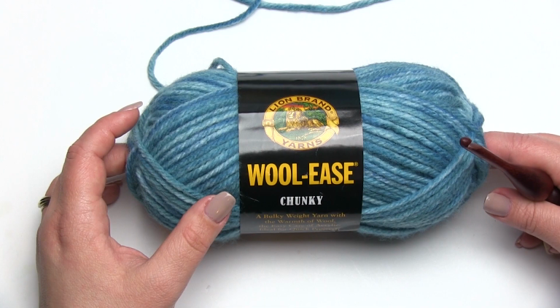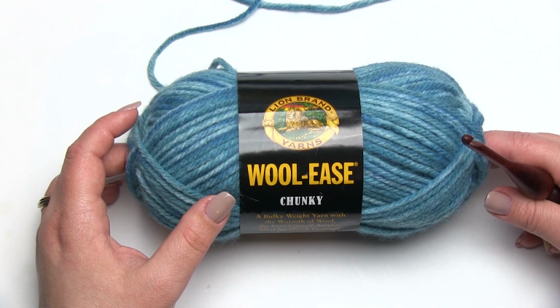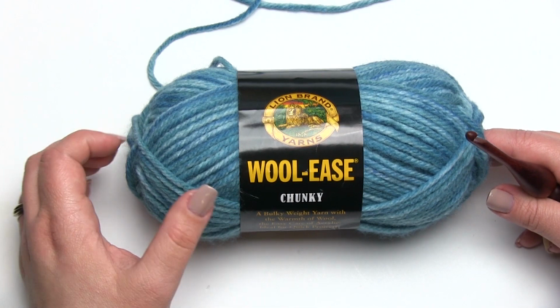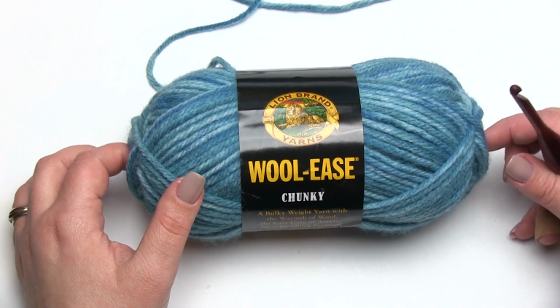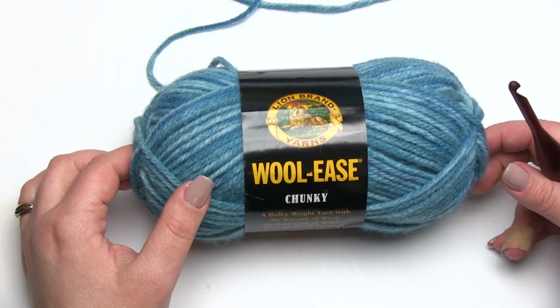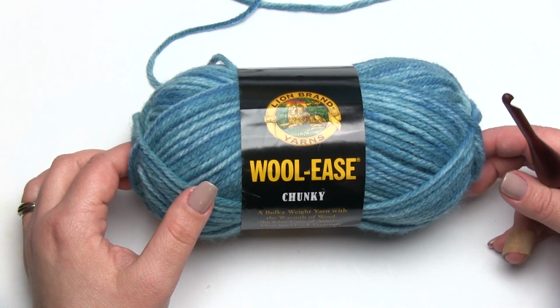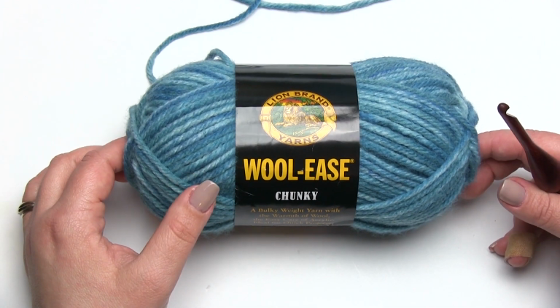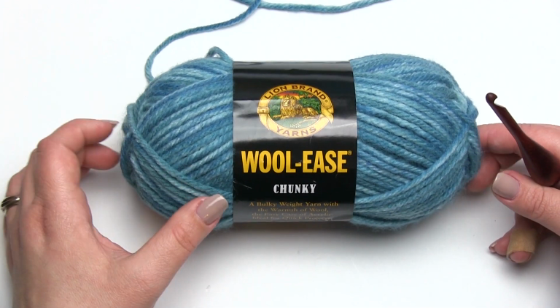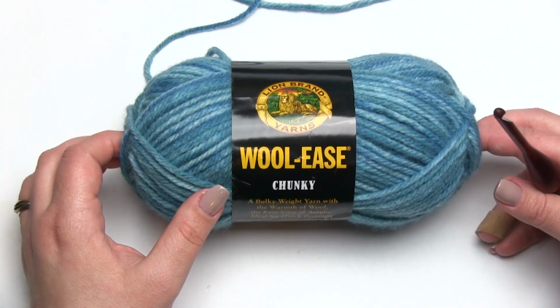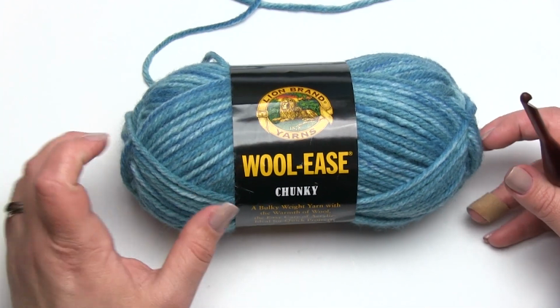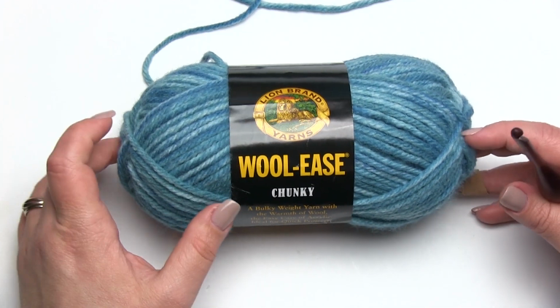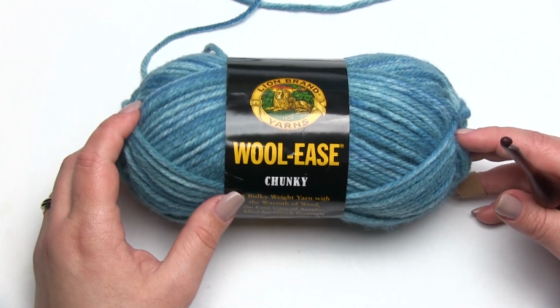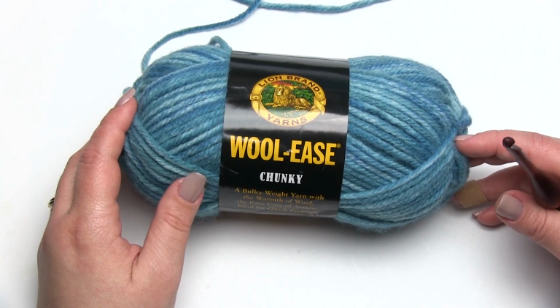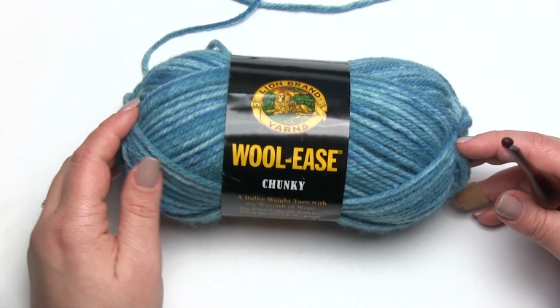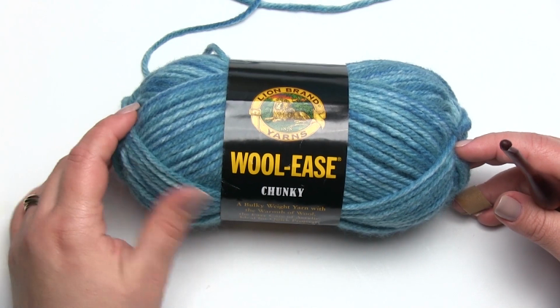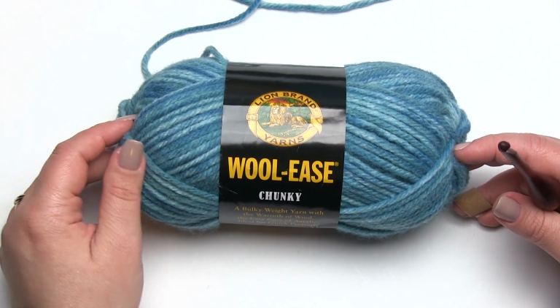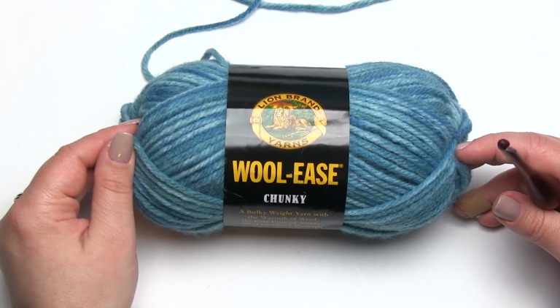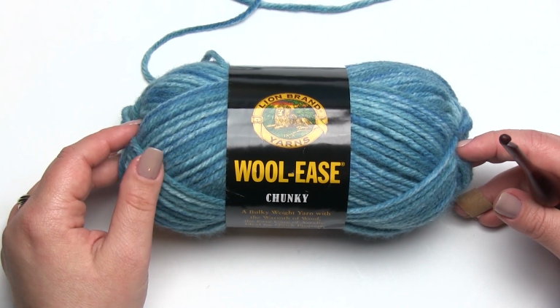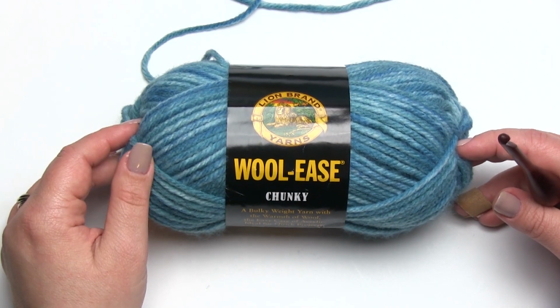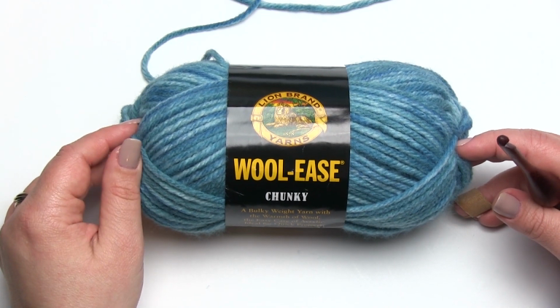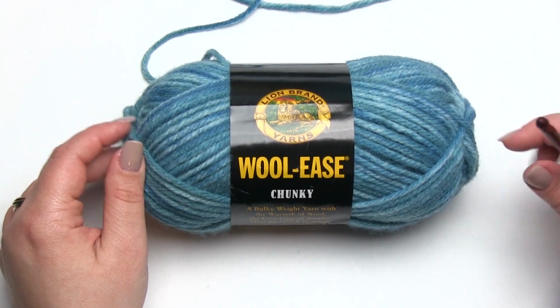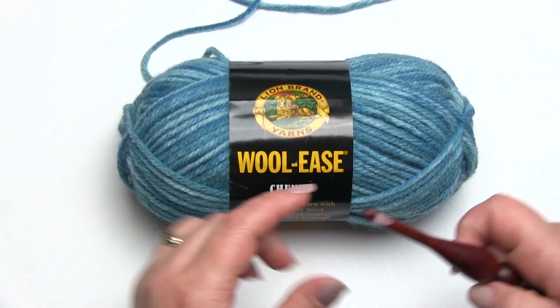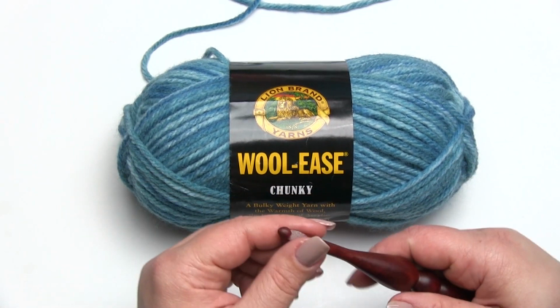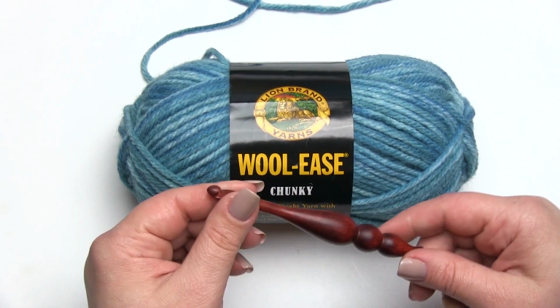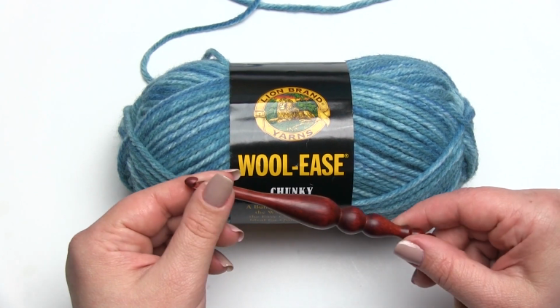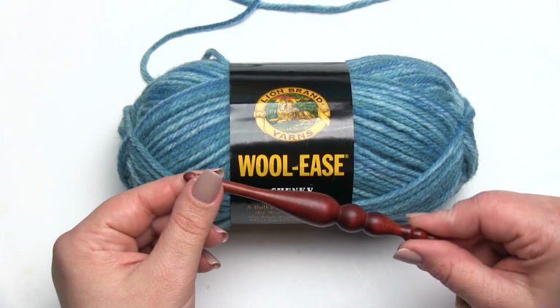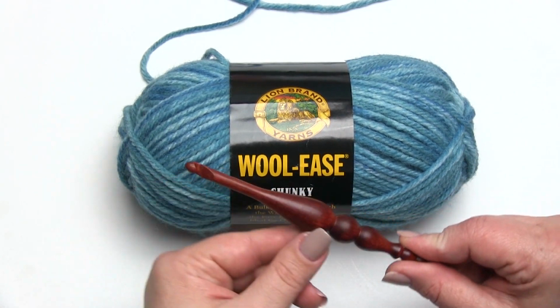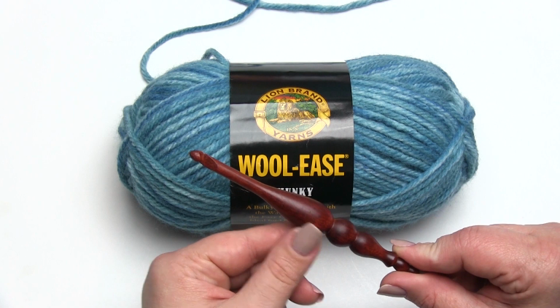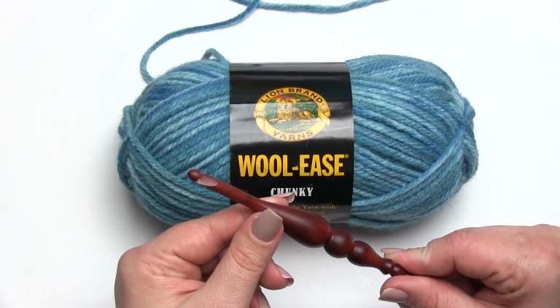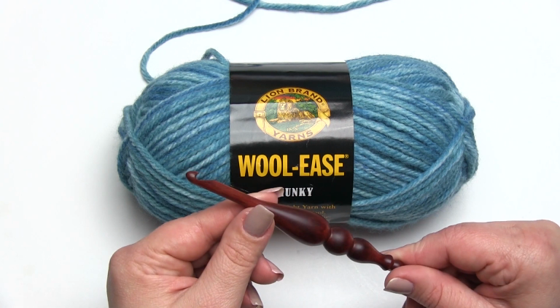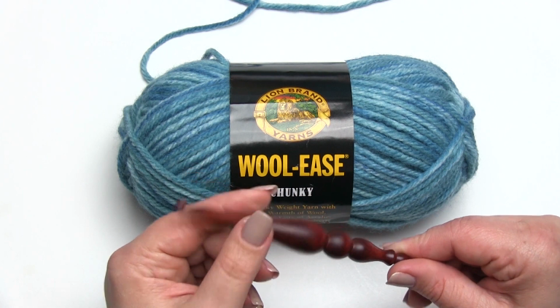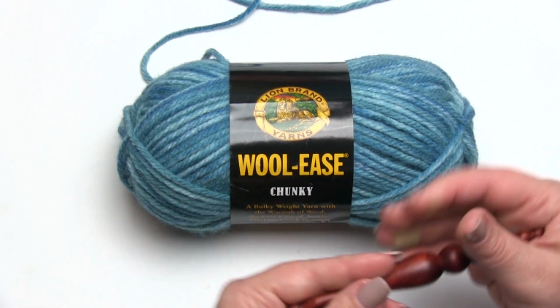For this video I'll be using Lion Brand Yarns Woolies Chunky in one of the tonal colorways, so keep an eye out for those if you haven't seen them yet, and I'll be using a Furls K hook, one of their heirloom wooden hooks.